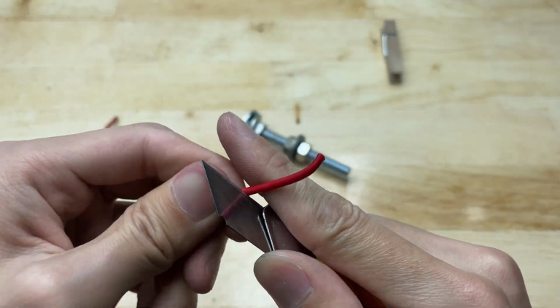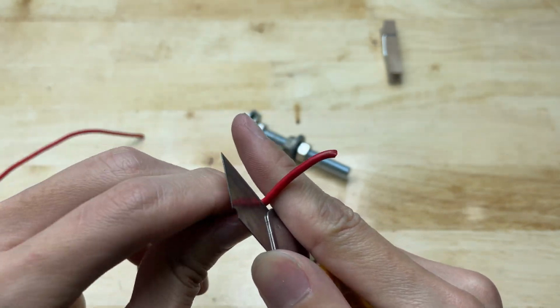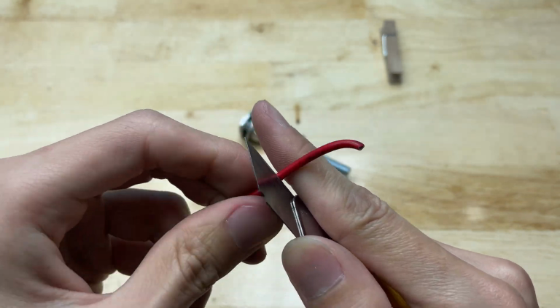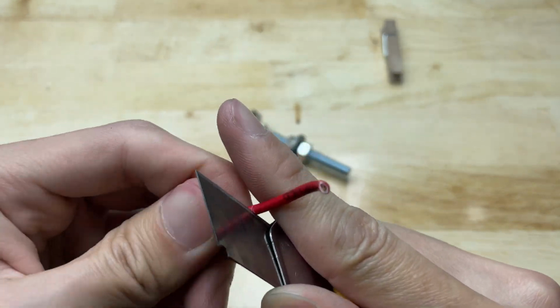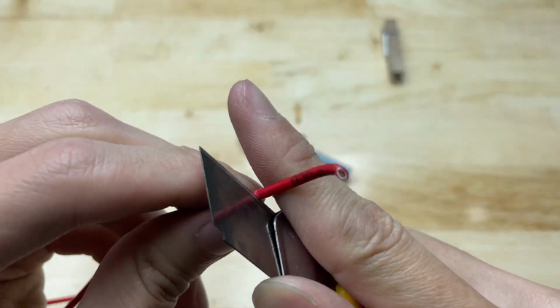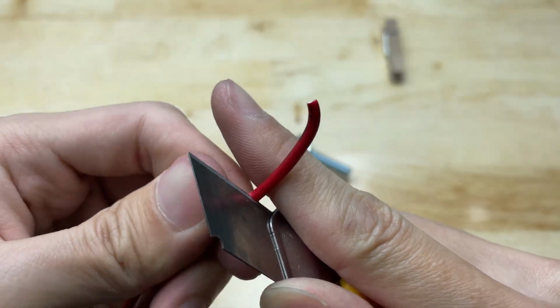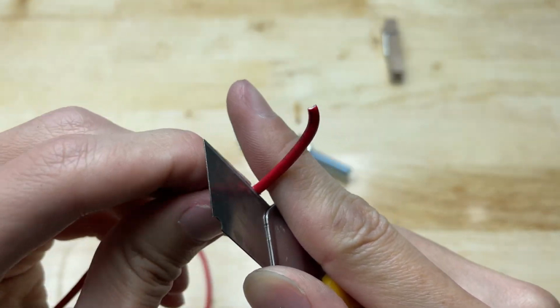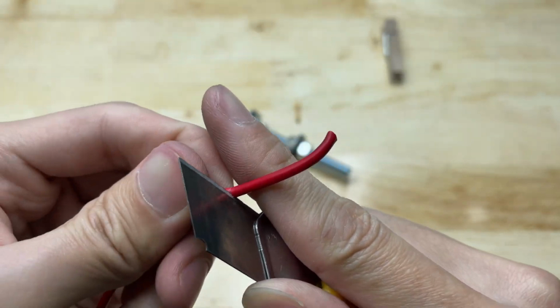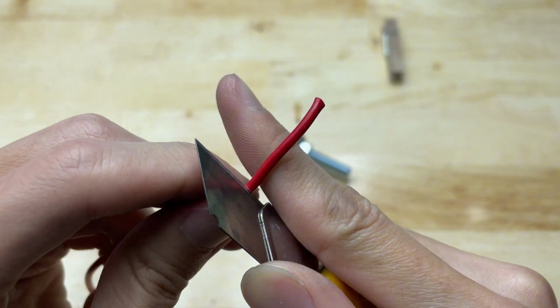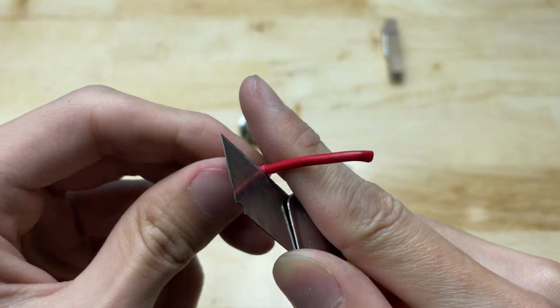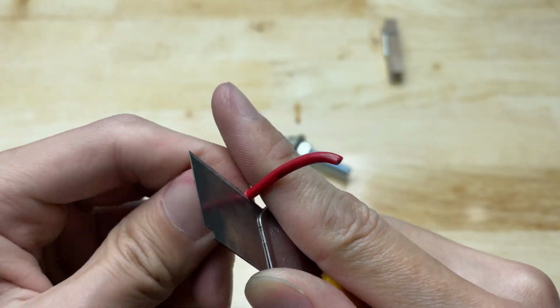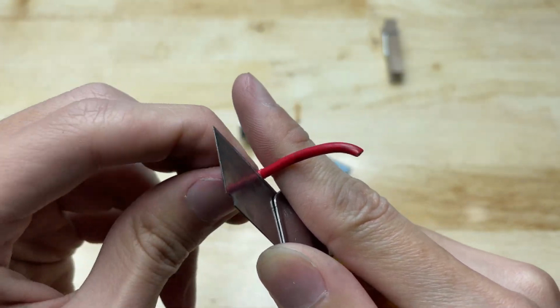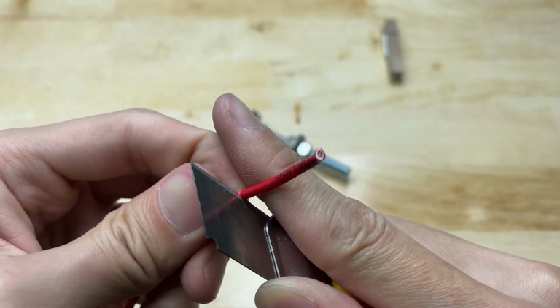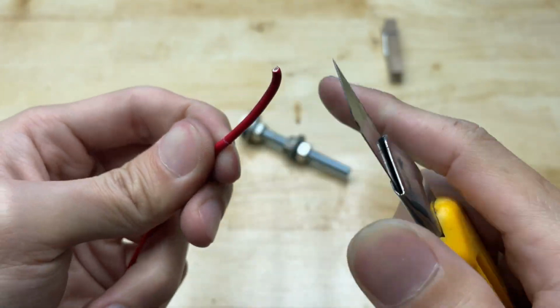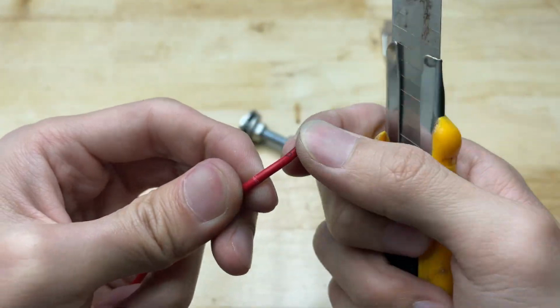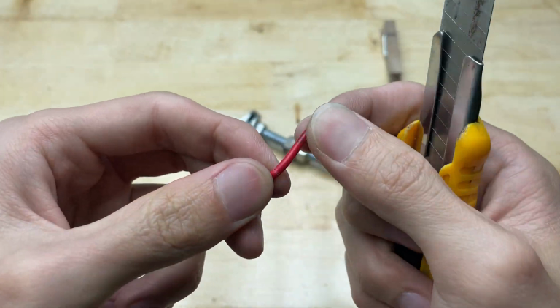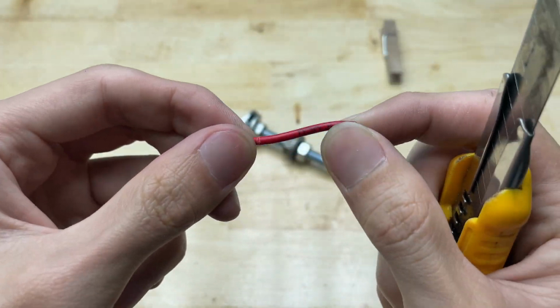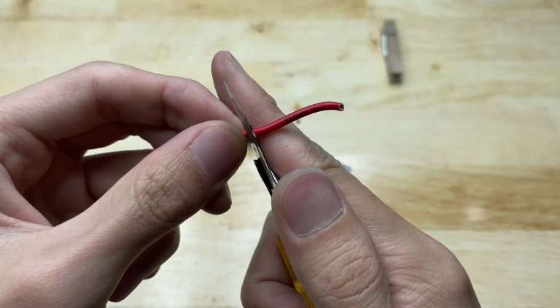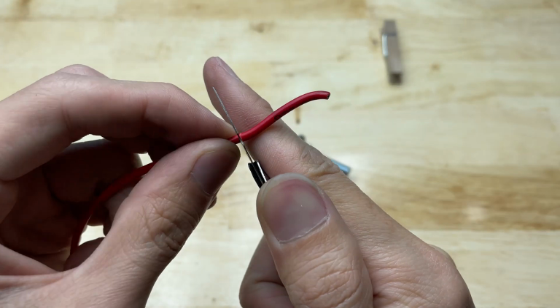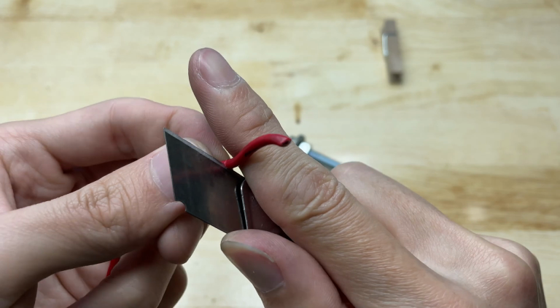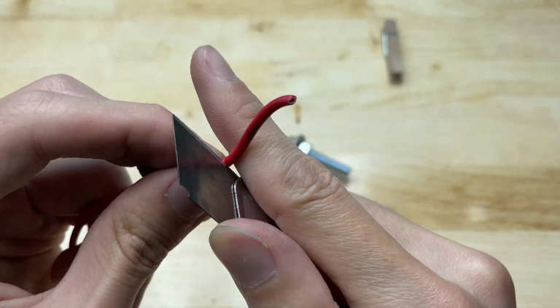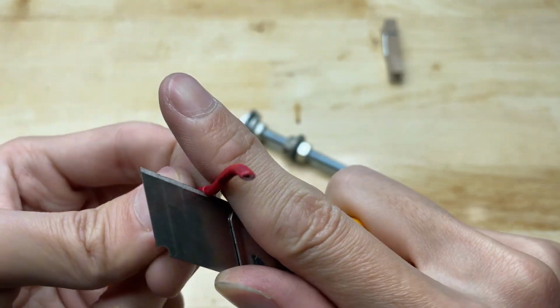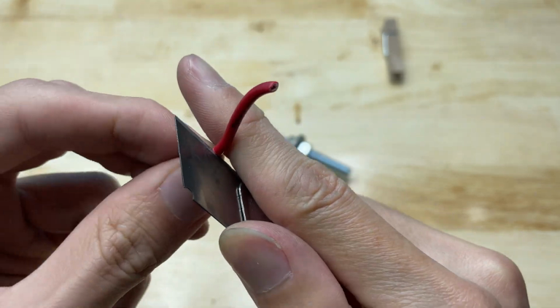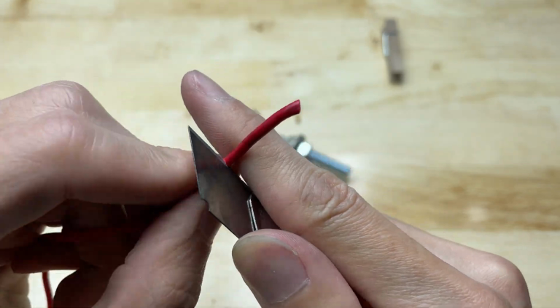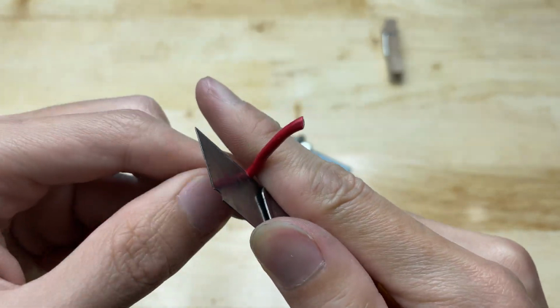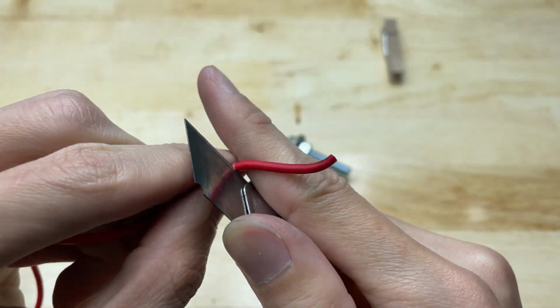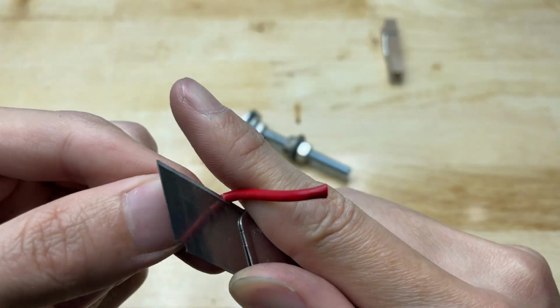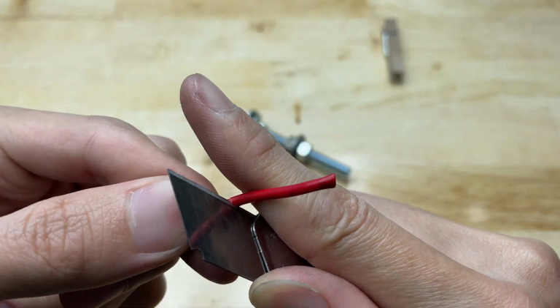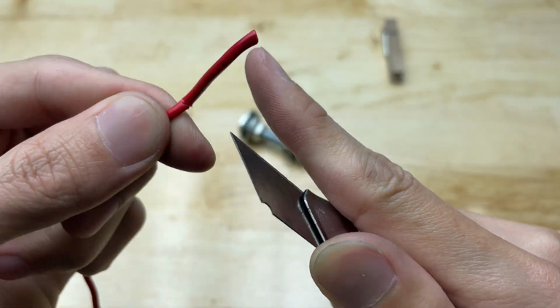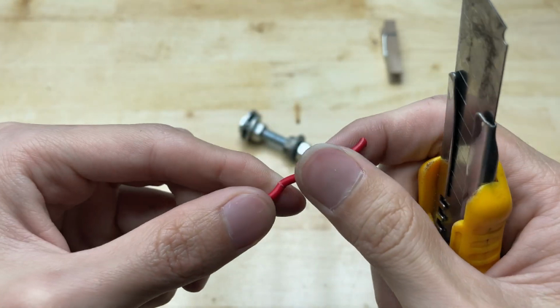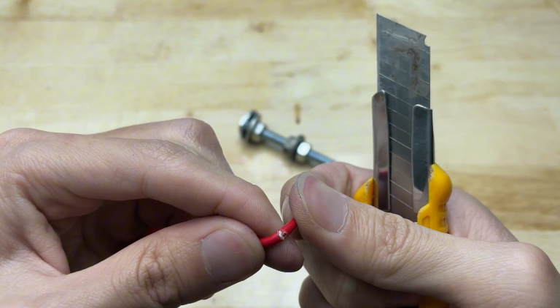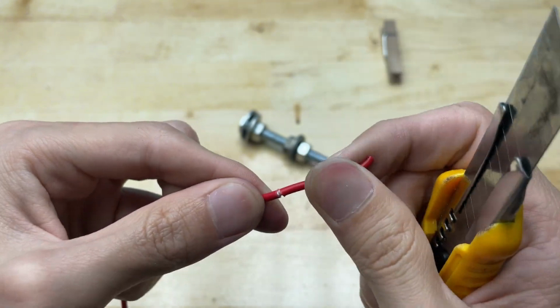Now I will work on the wiring for the welding machine. I am using thick electrical wires that can handle high currents — 20 to 30 amps — to ensure the electricity is strong enough to melt metal.